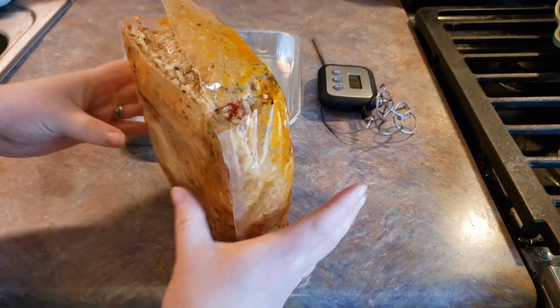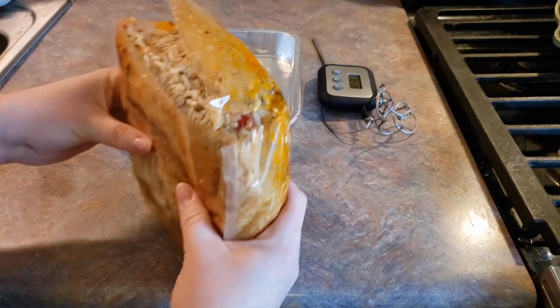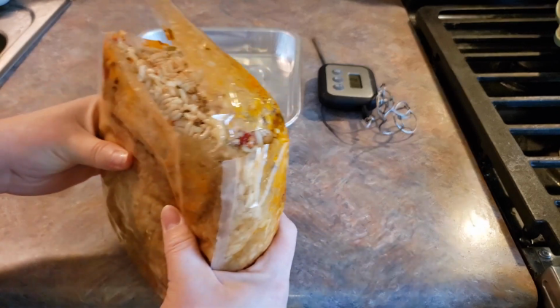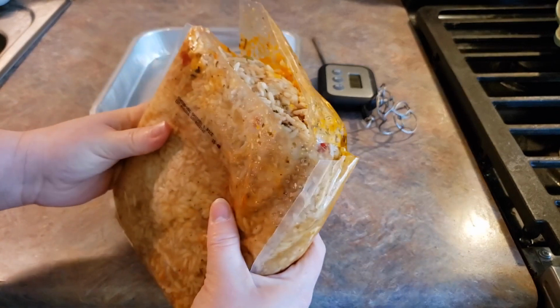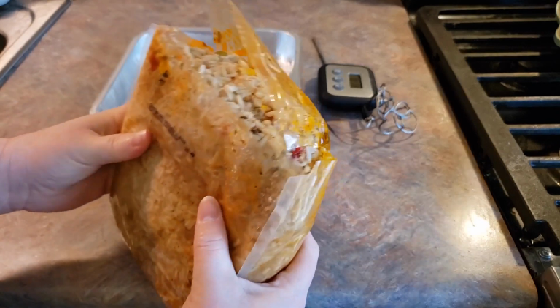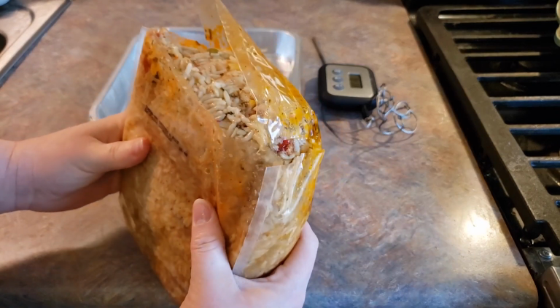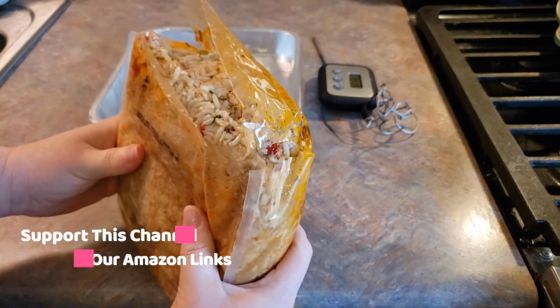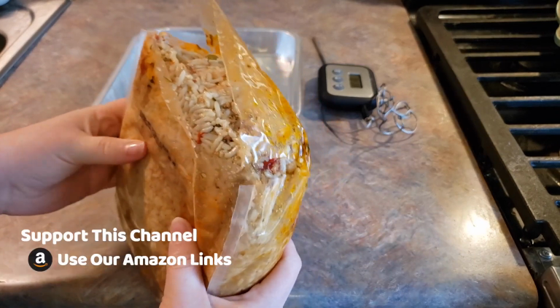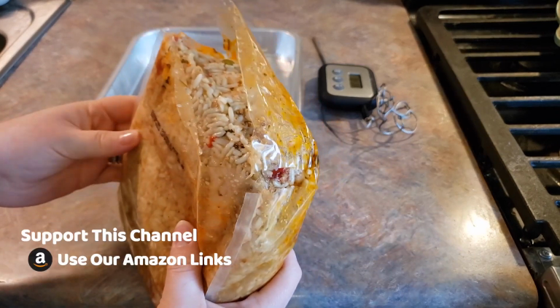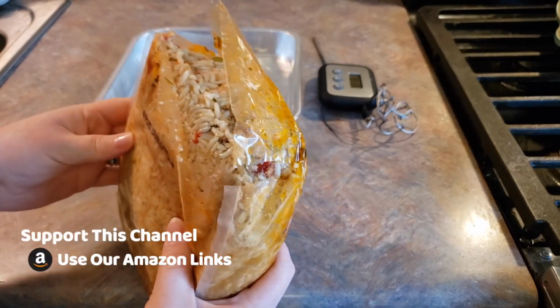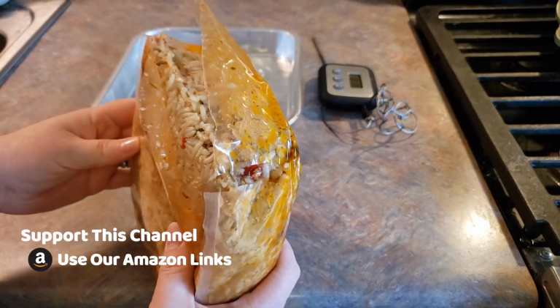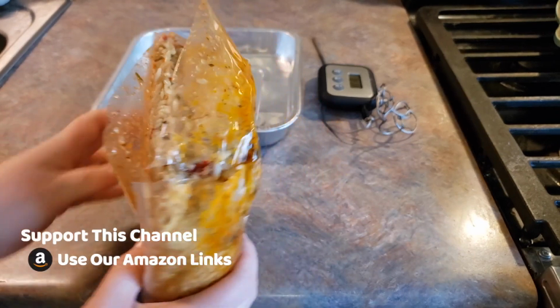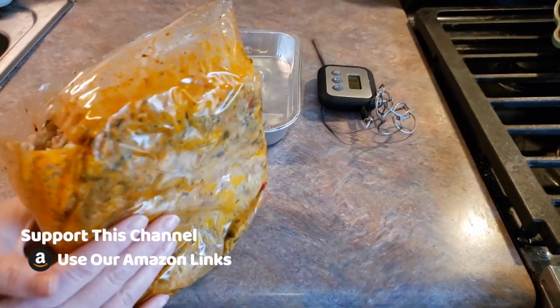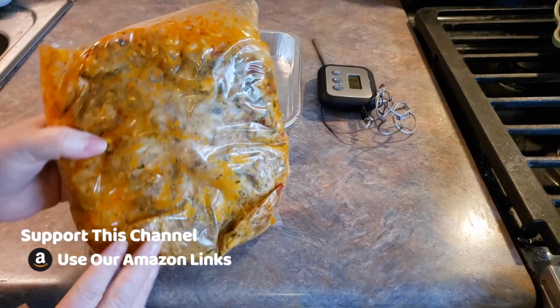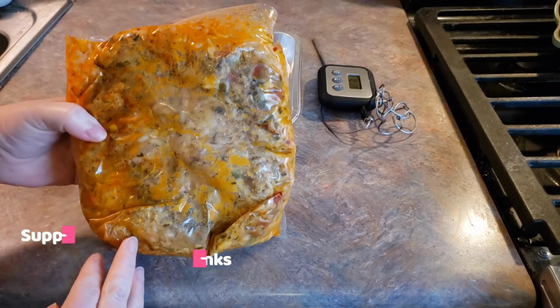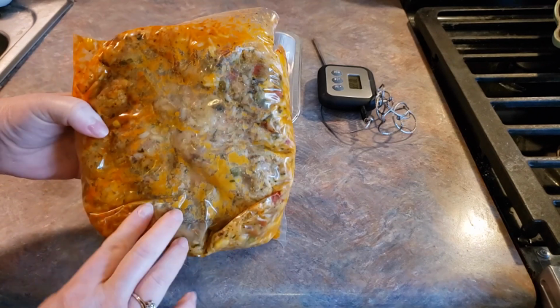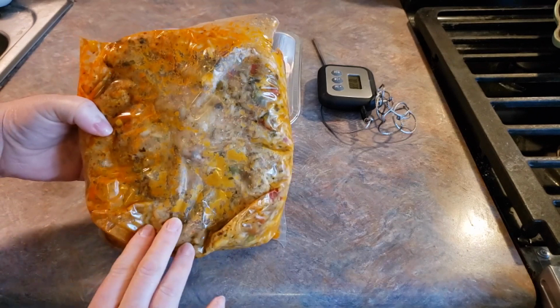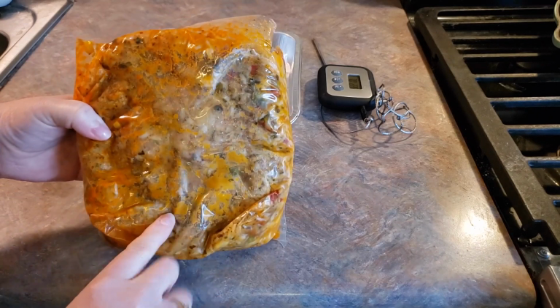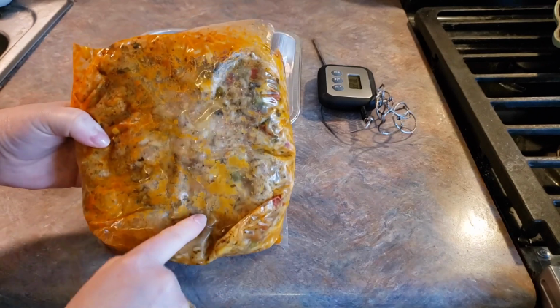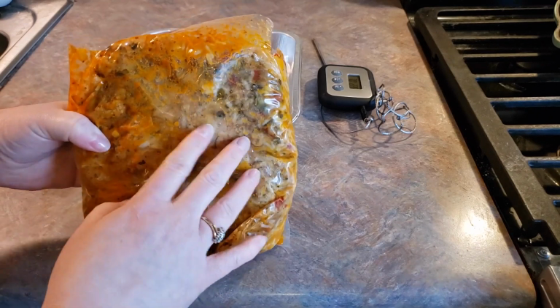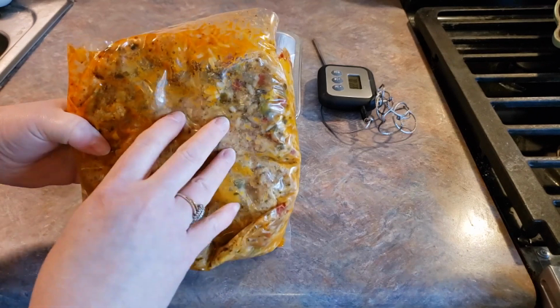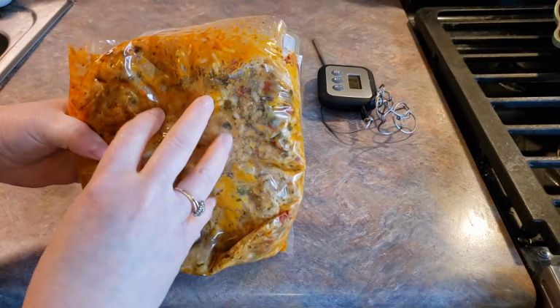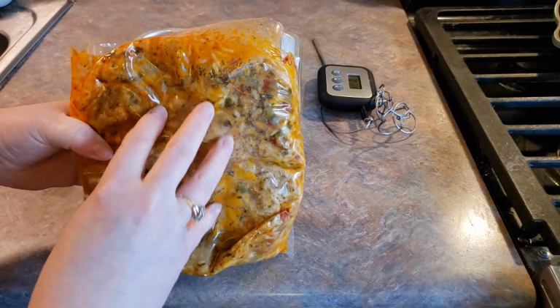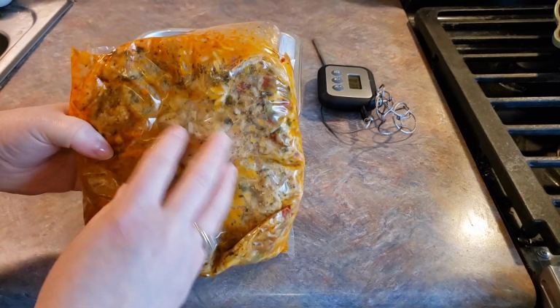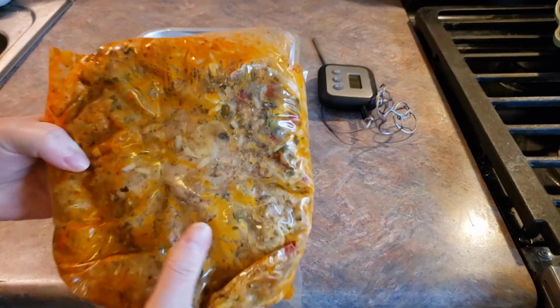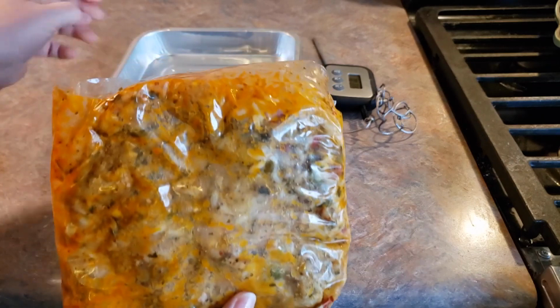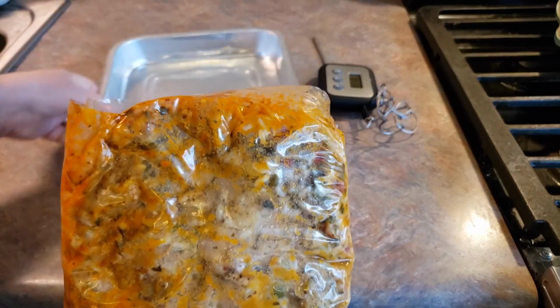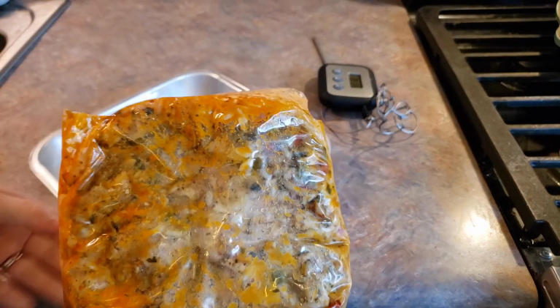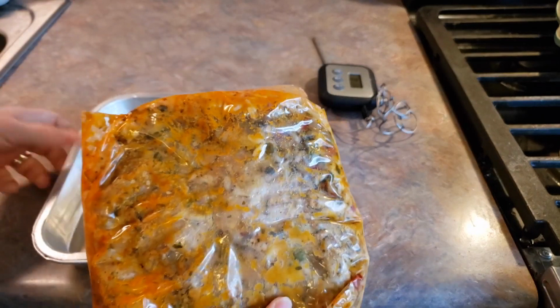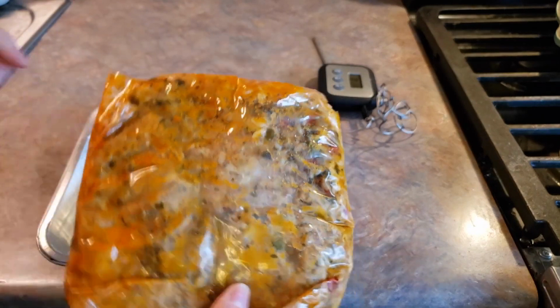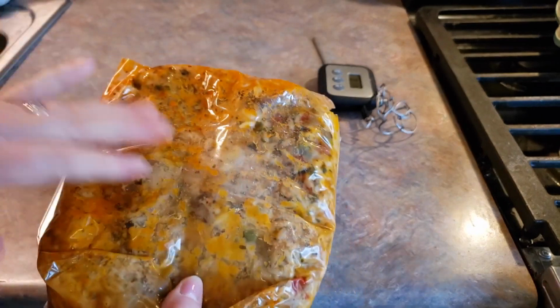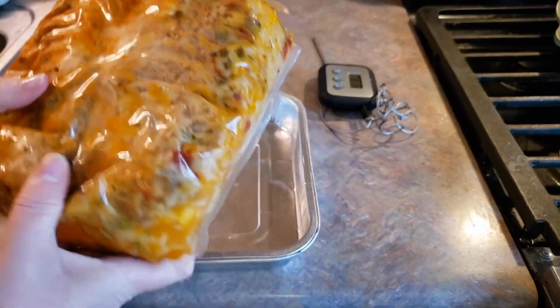Now we need to go ahead and place our chicken and rice into our pan. We want the chicken to be on top, so I can see here that the chicken is mostly on this side, so I'm going to go ahead and pour it into the pan with this side up.